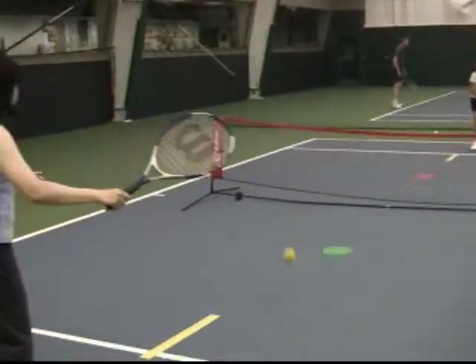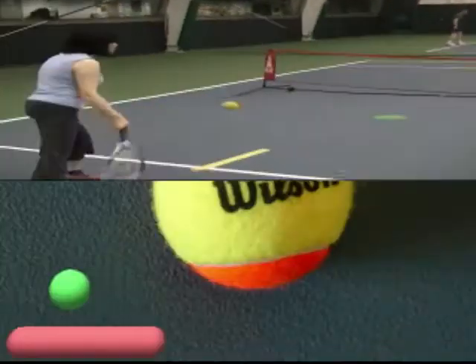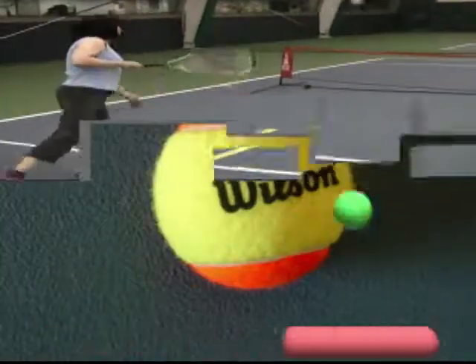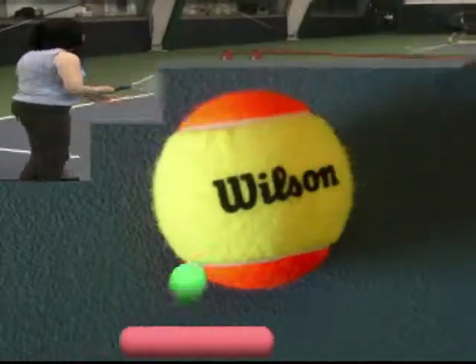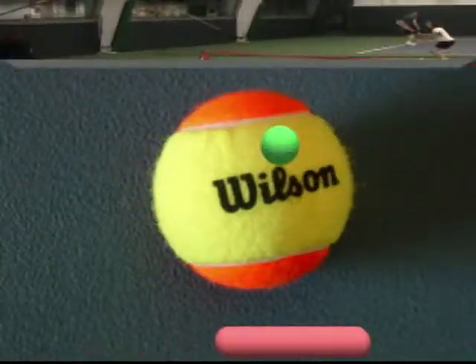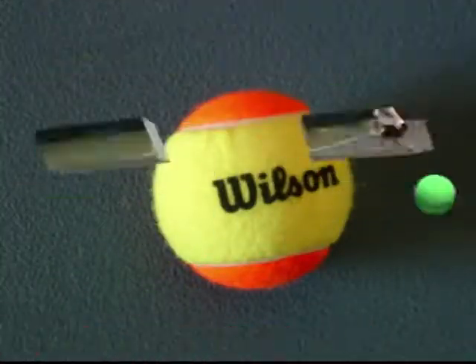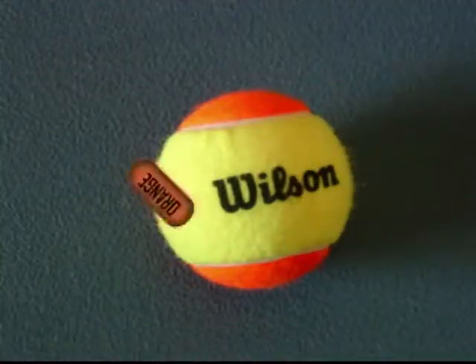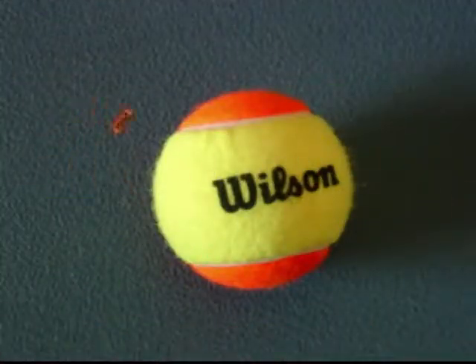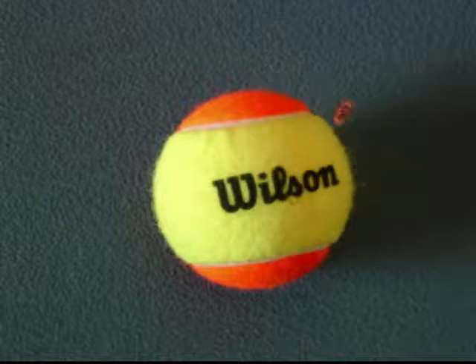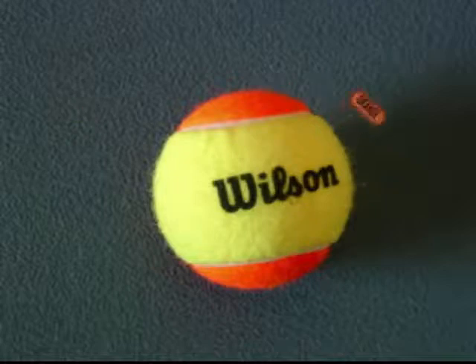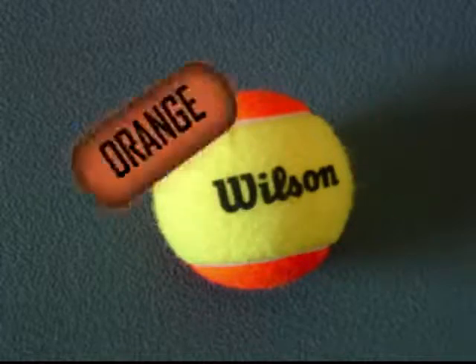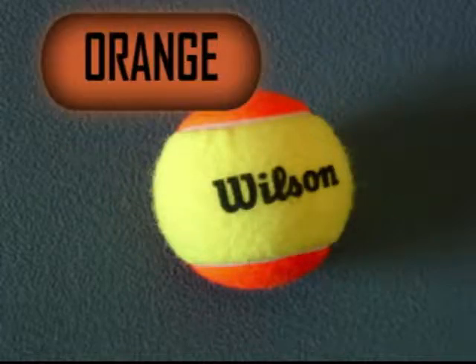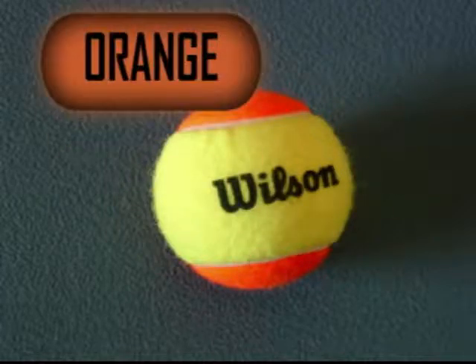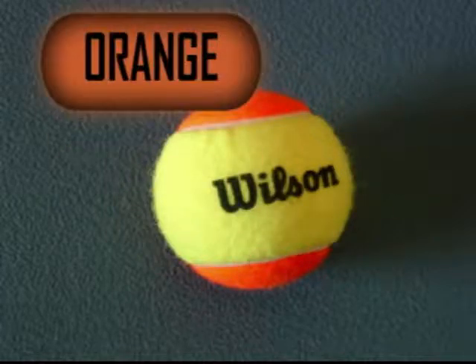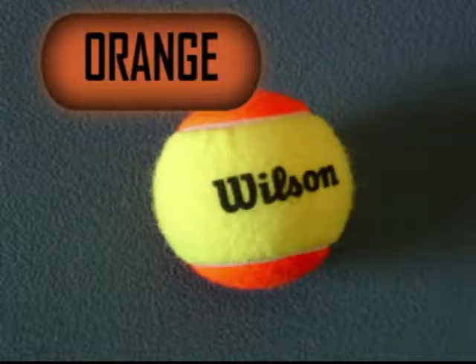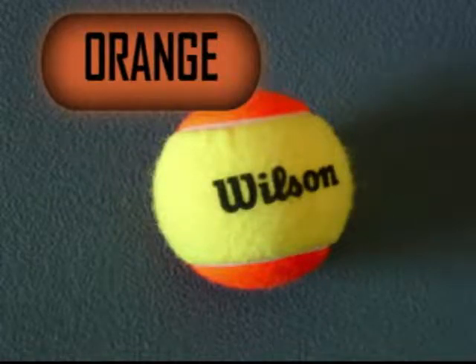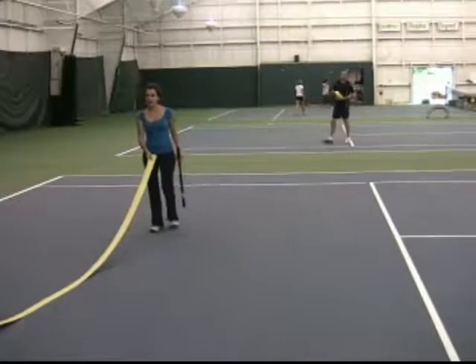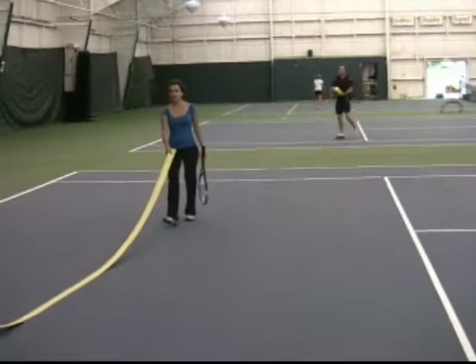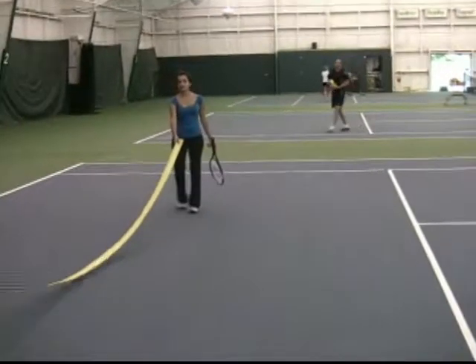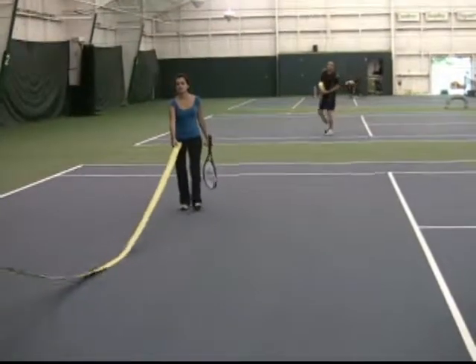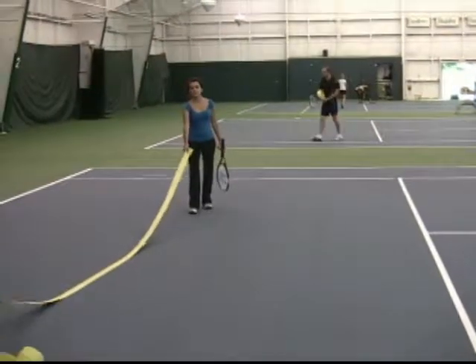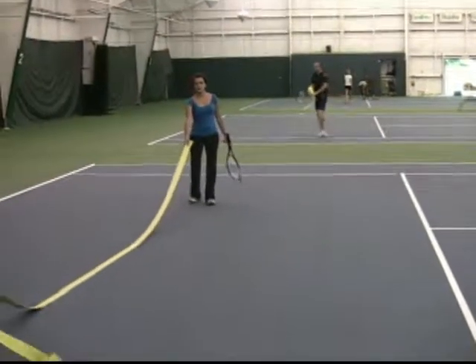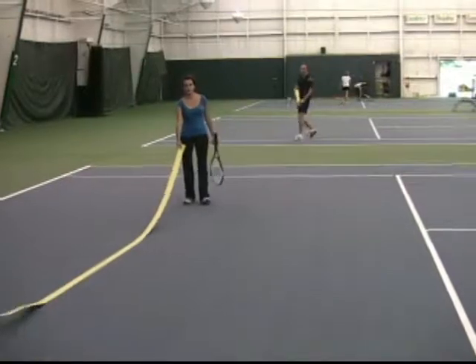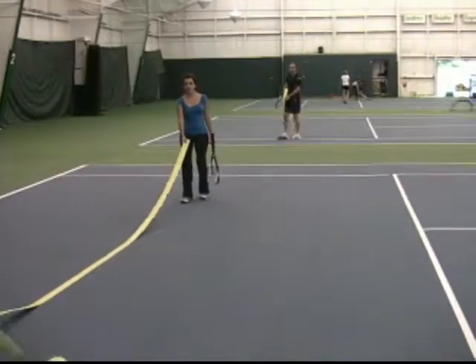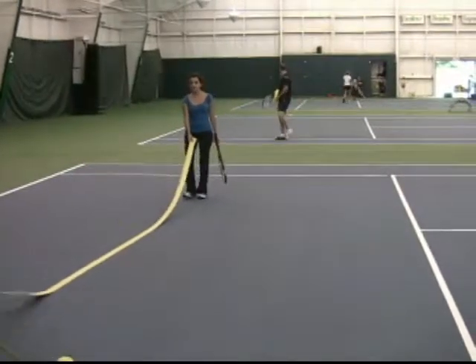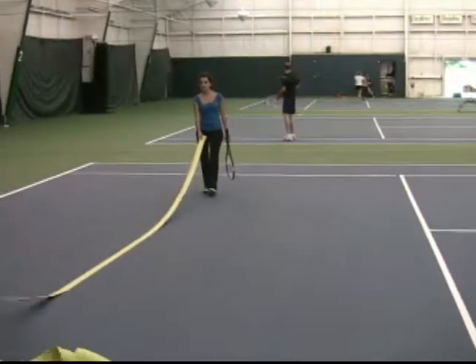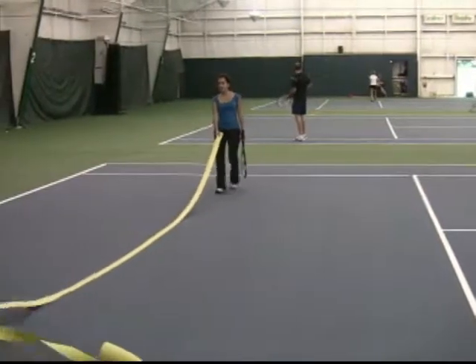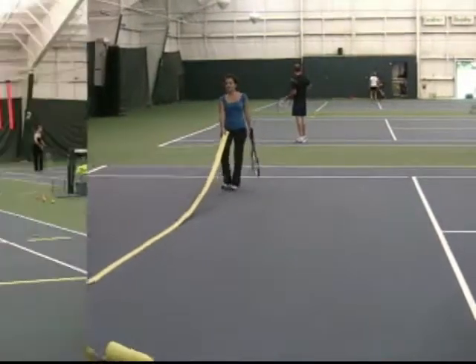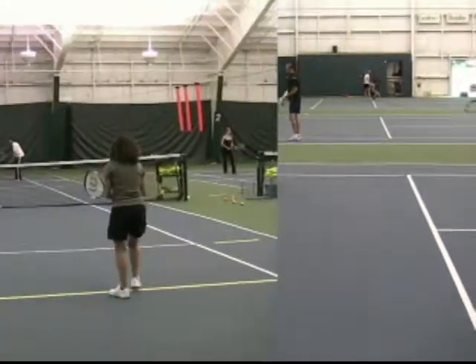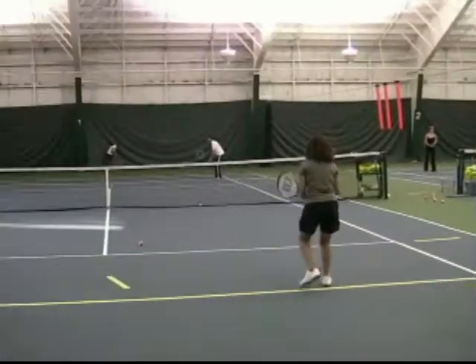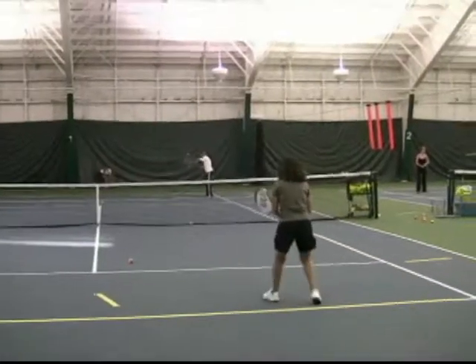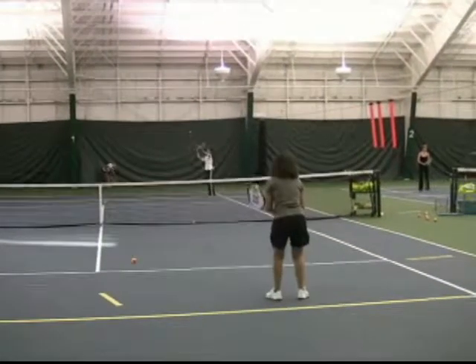Orange tennis uses a ball that has 50% compression of a regular ball. Orange tennis is played over a lower net and on a court that is three-quarters the size of a regular court.